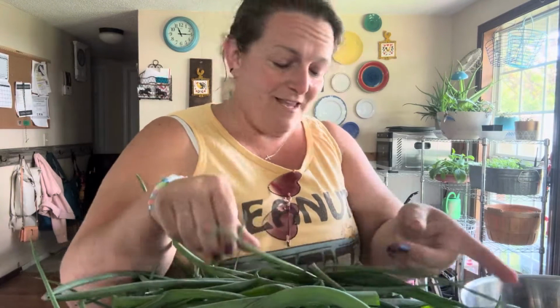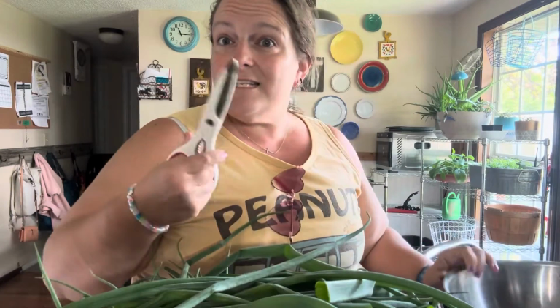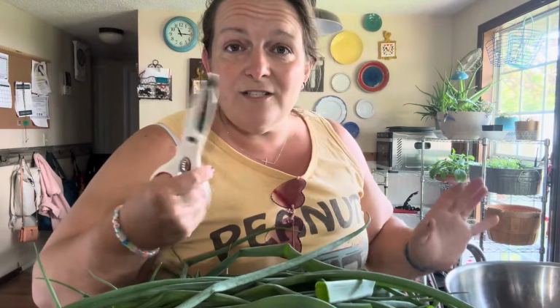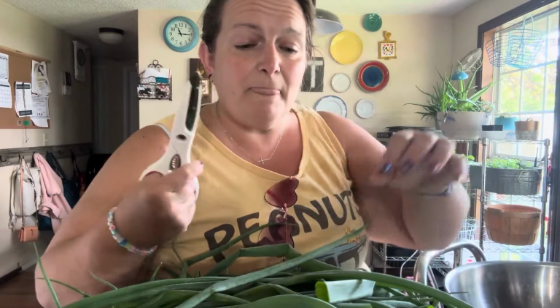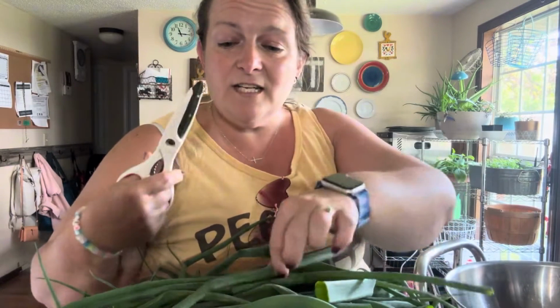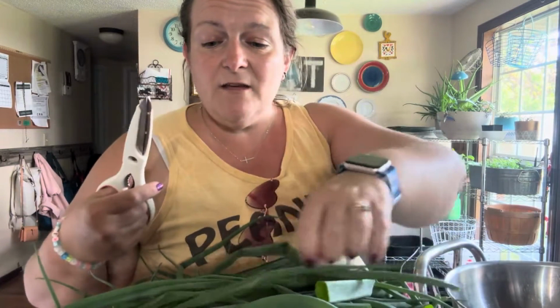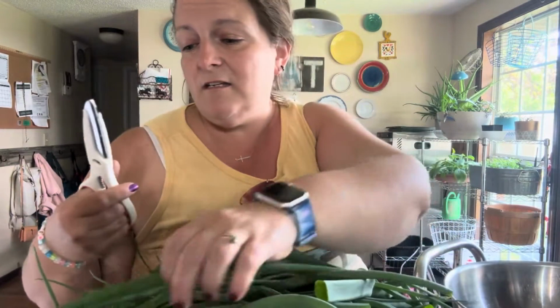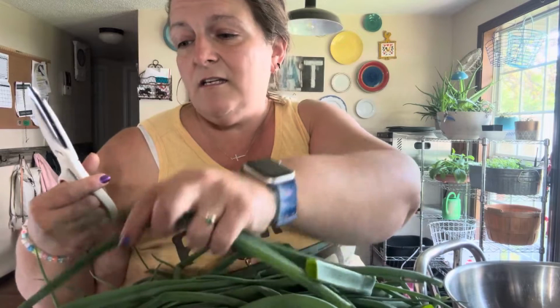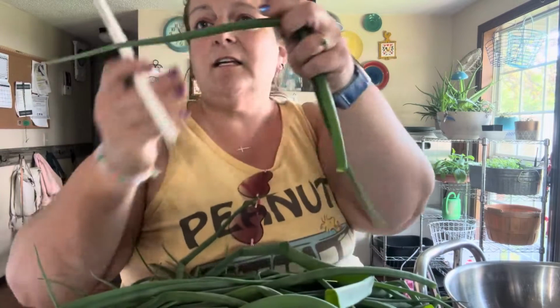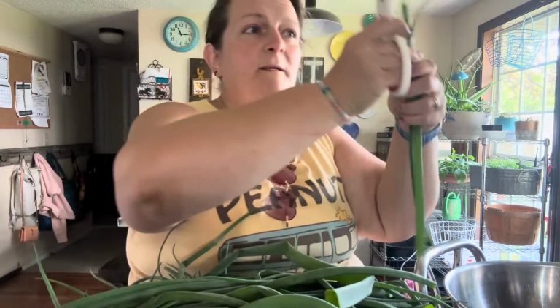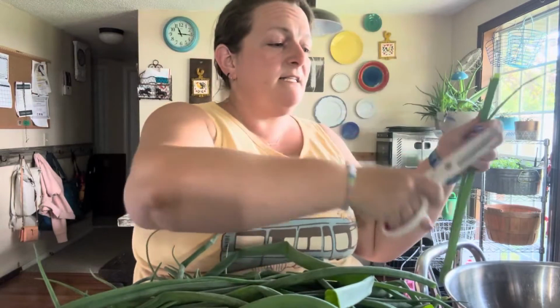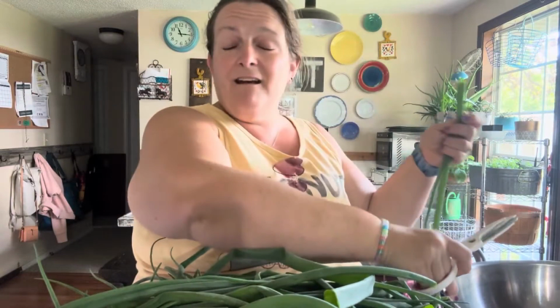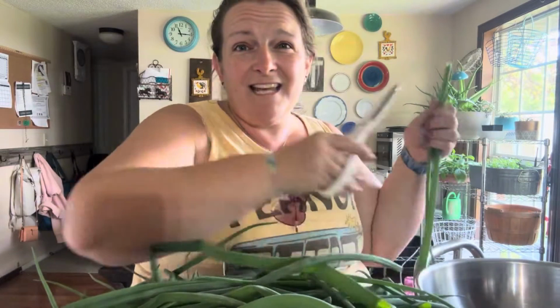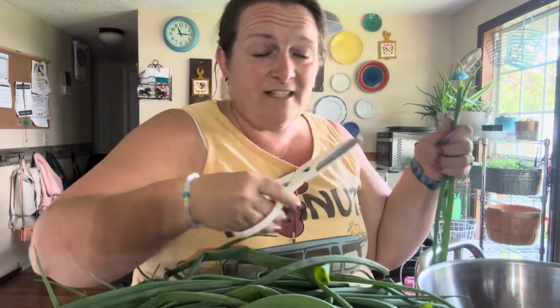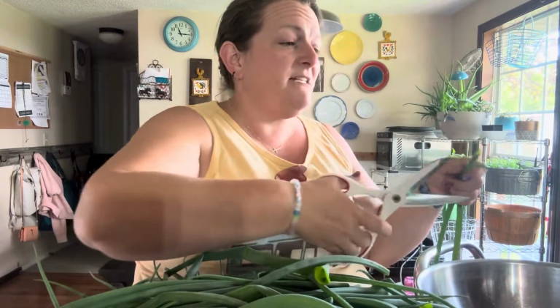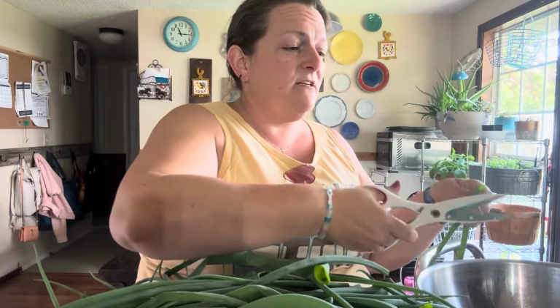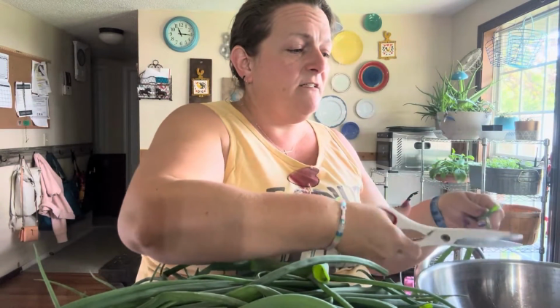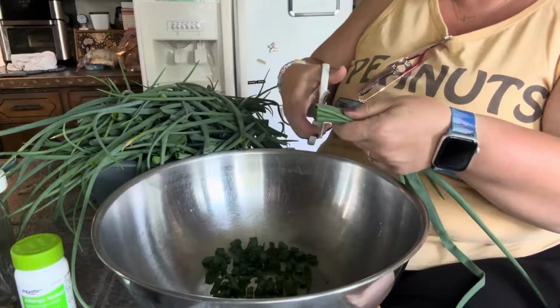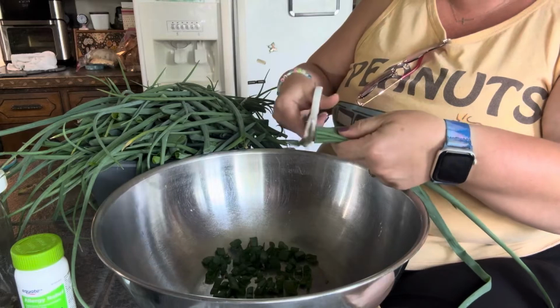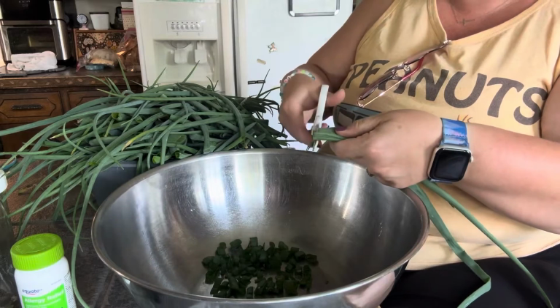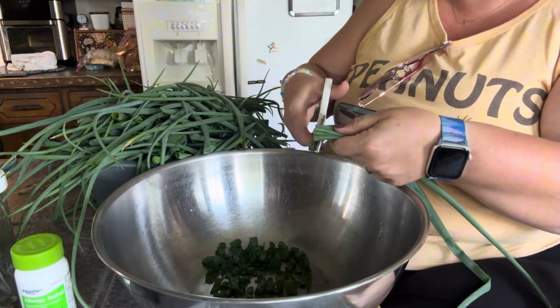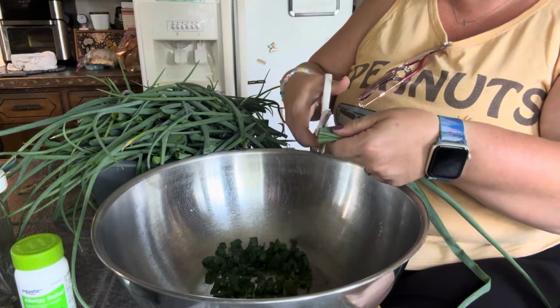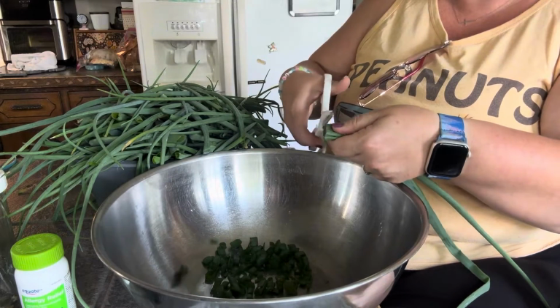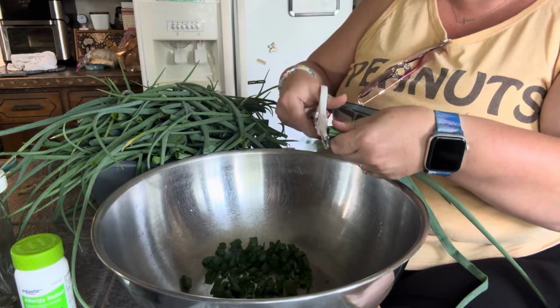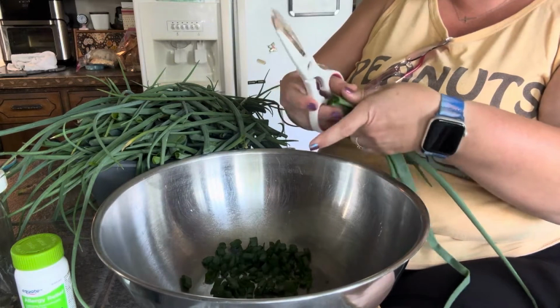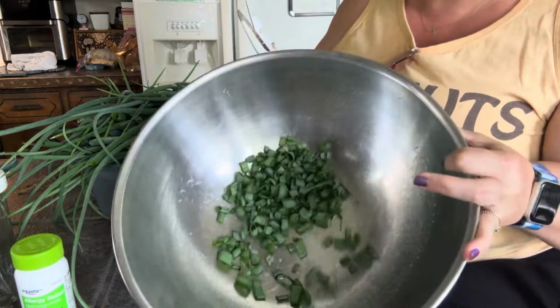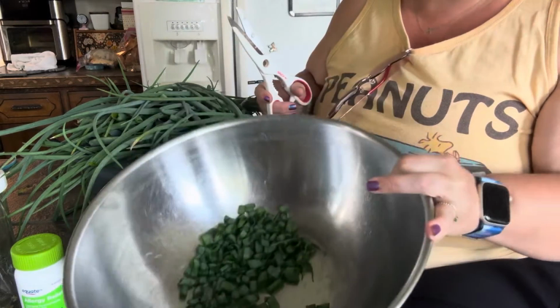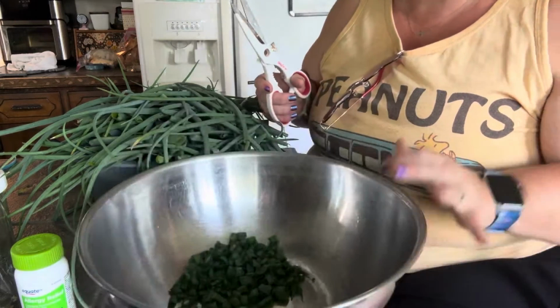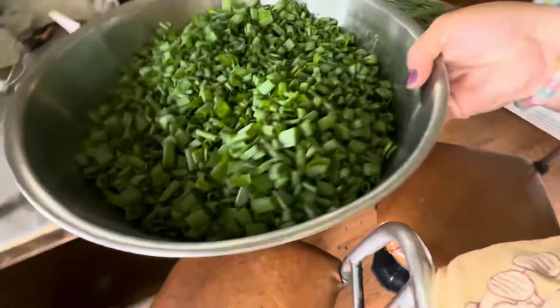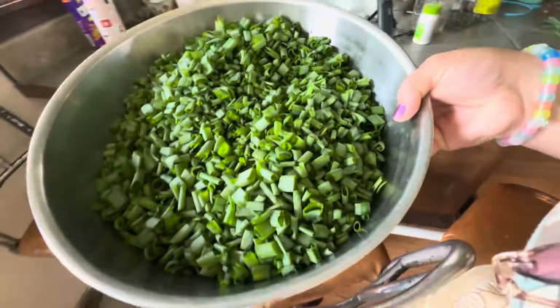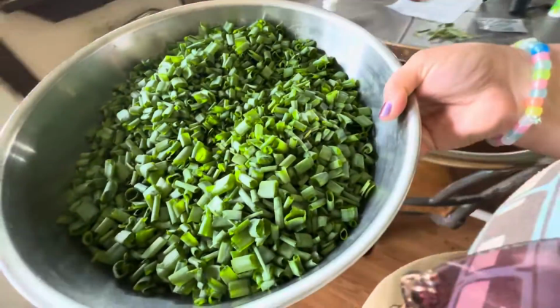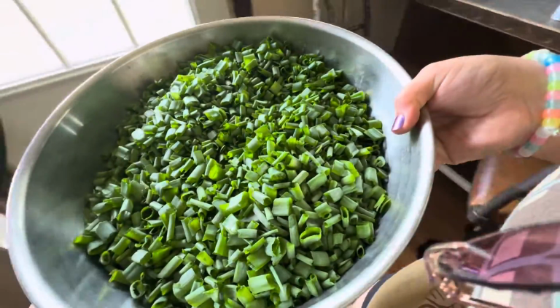I use scissors and just cut them into small pieces, and then I'm going to dehydrate them in my dehydrator. I'm just going to keep working — that made a huge bowl.